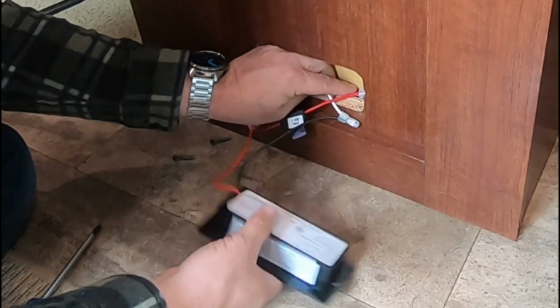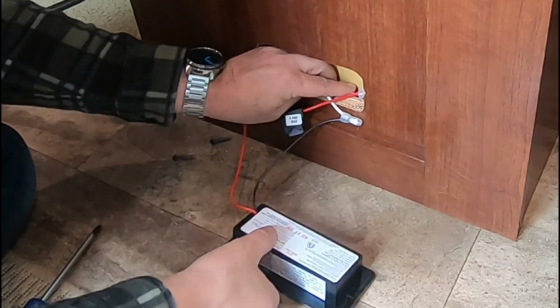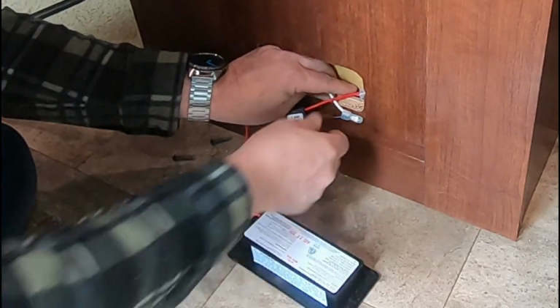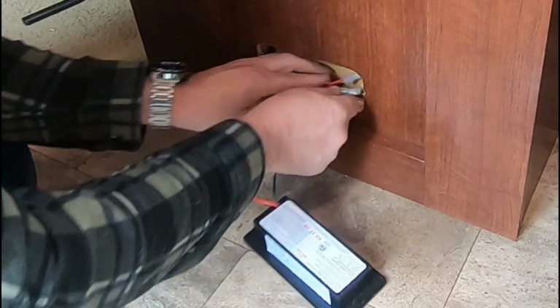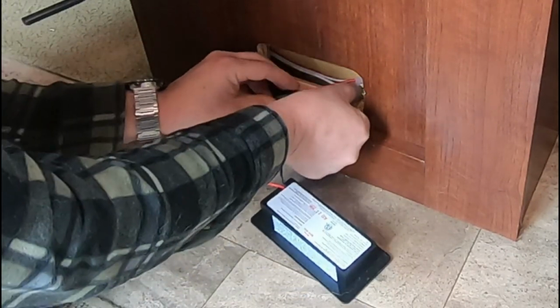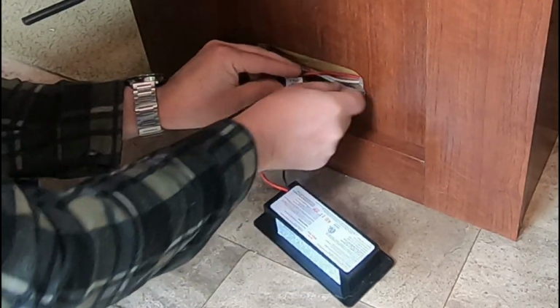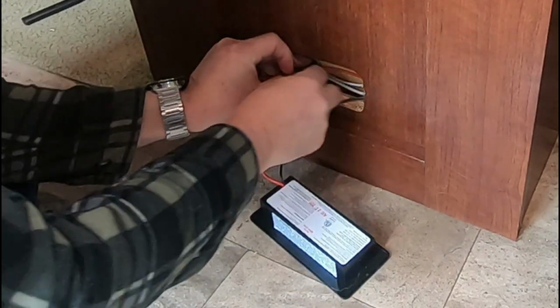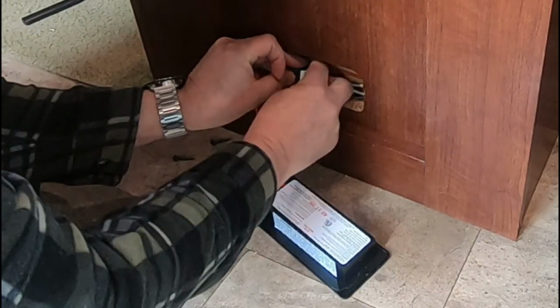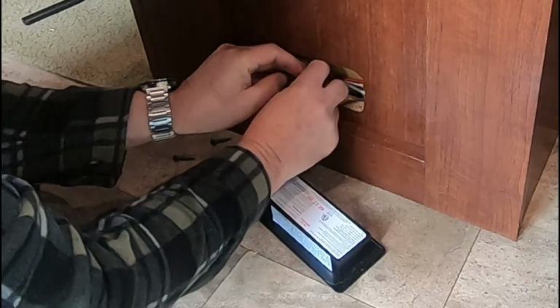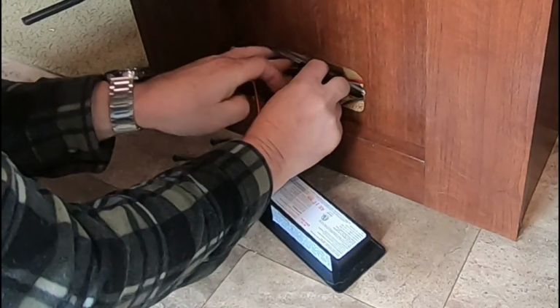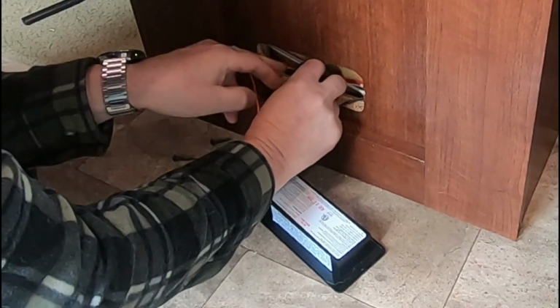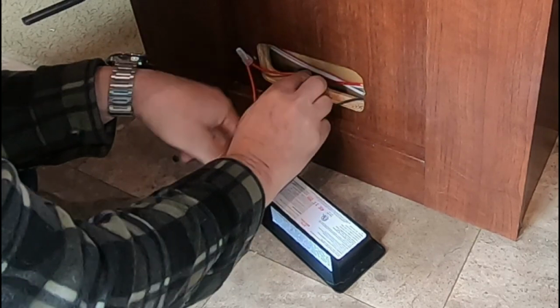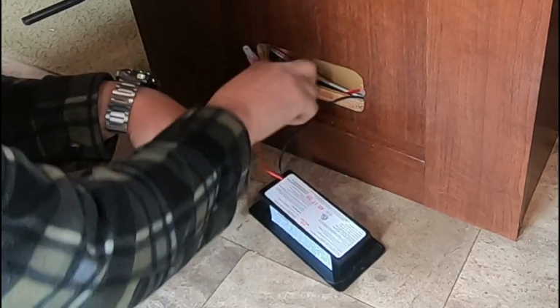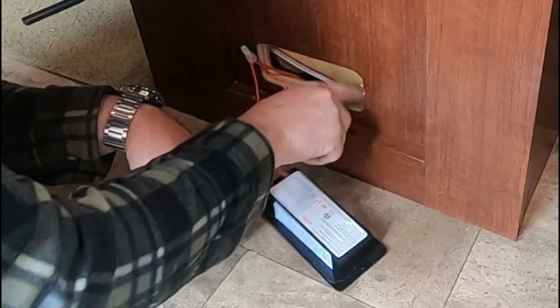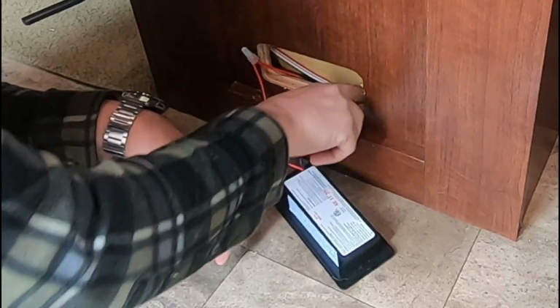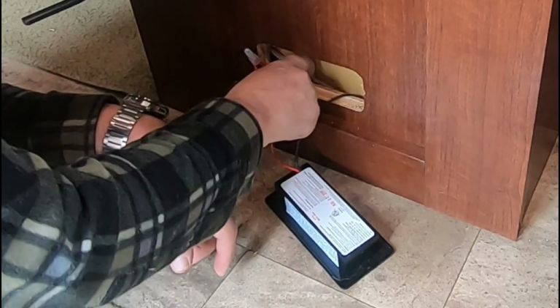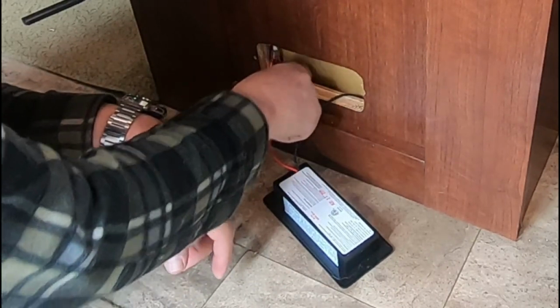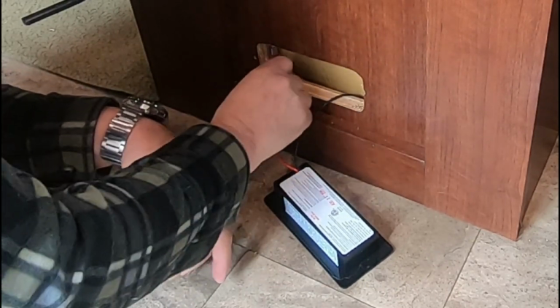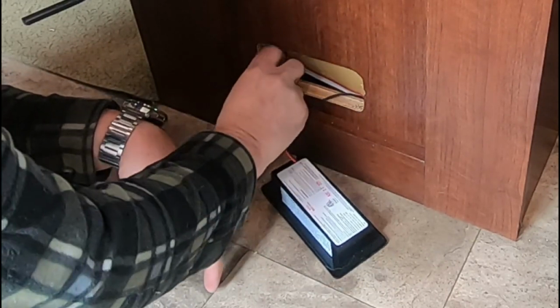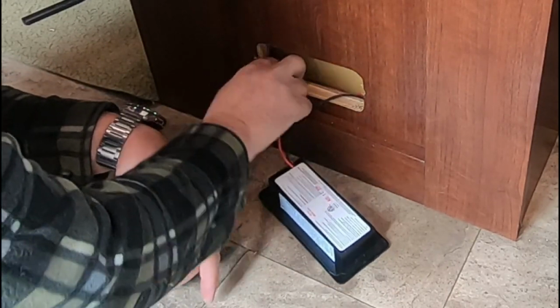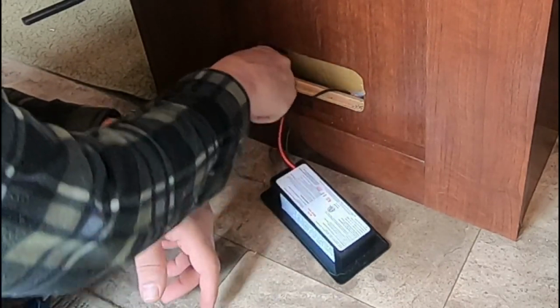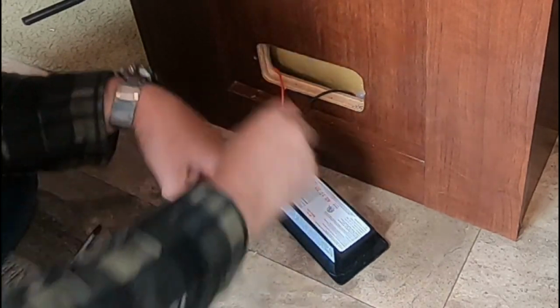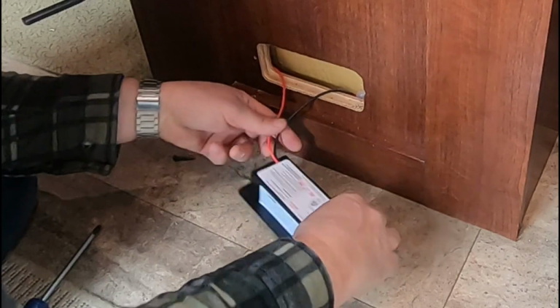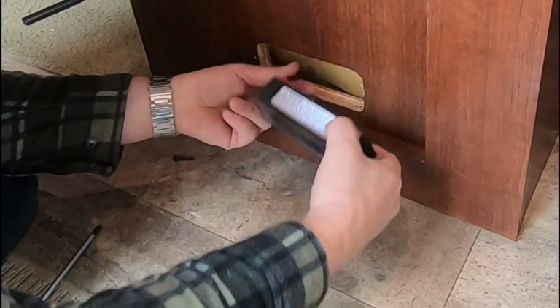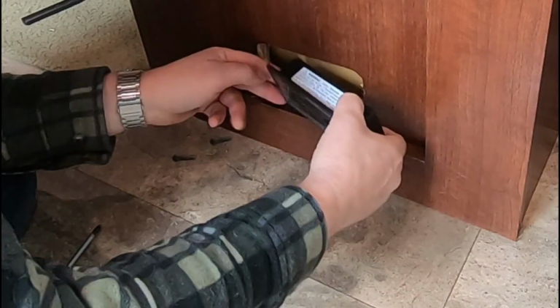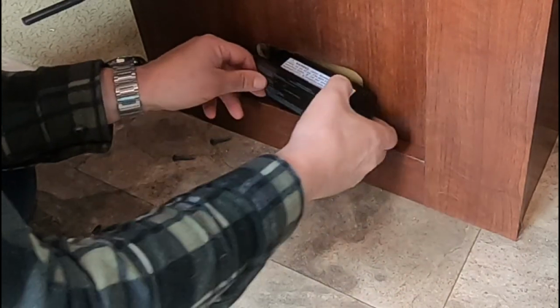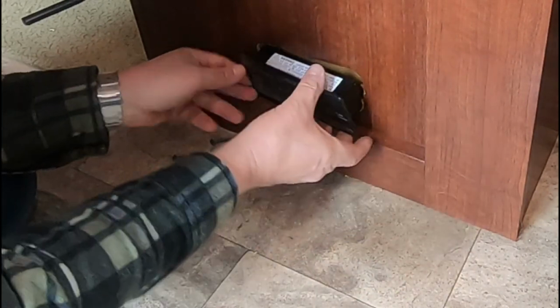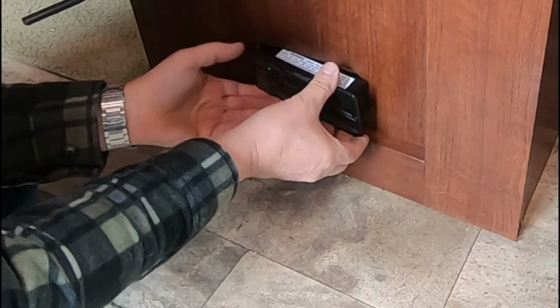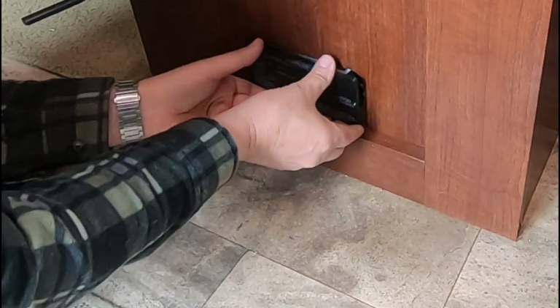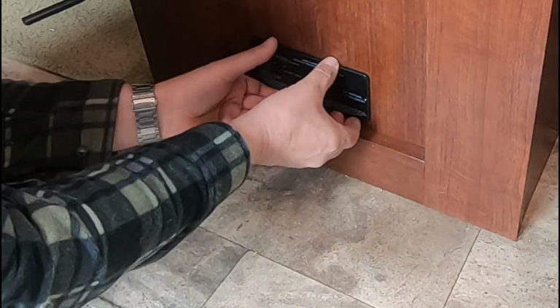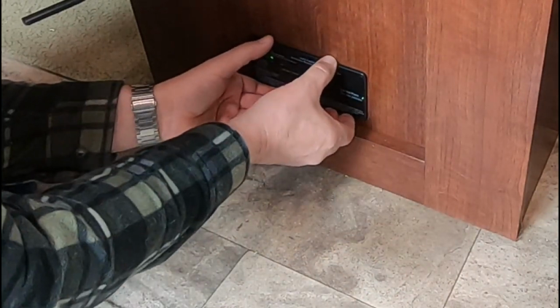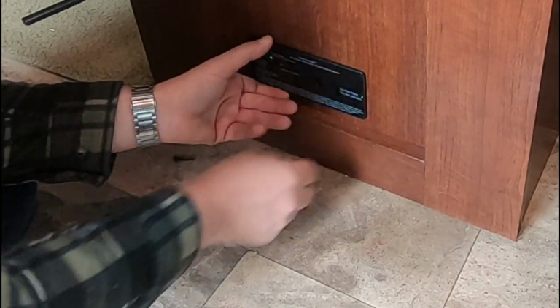Push your wires back in, get them down there so they don't interfere, and we're going to install that back in.